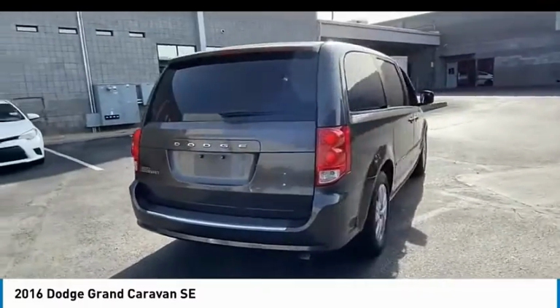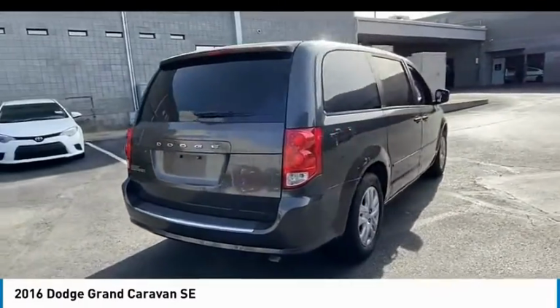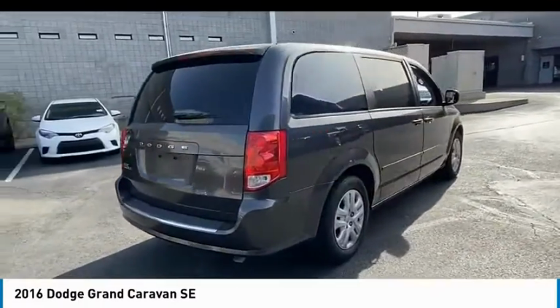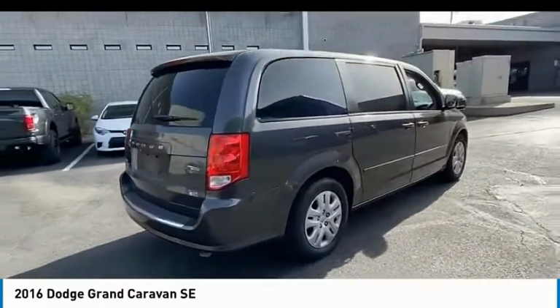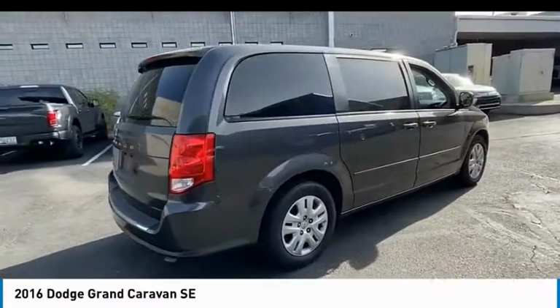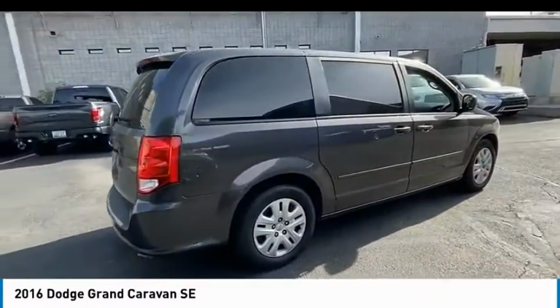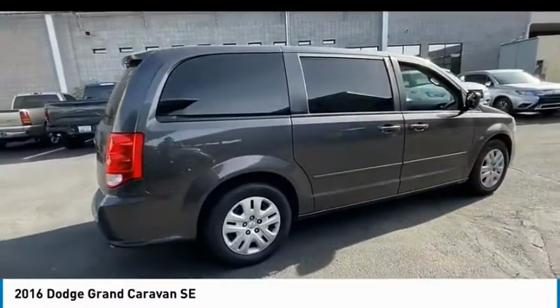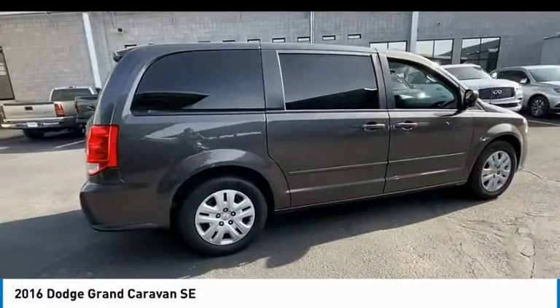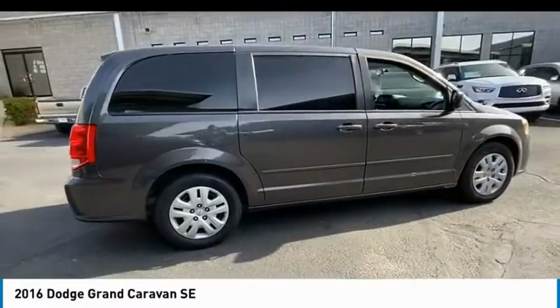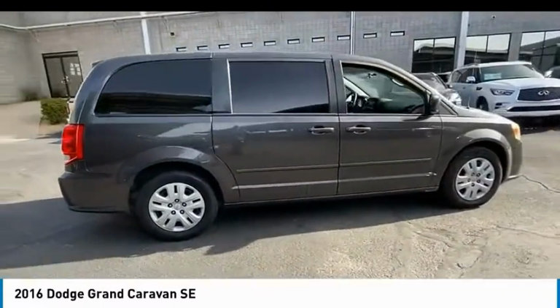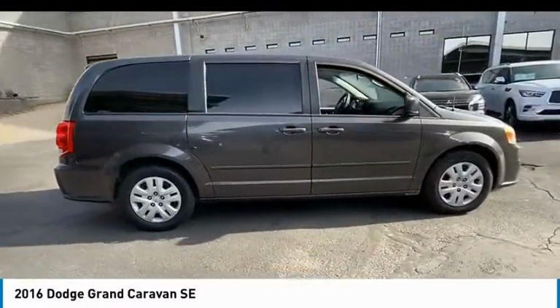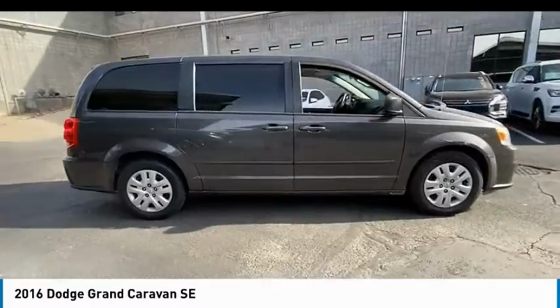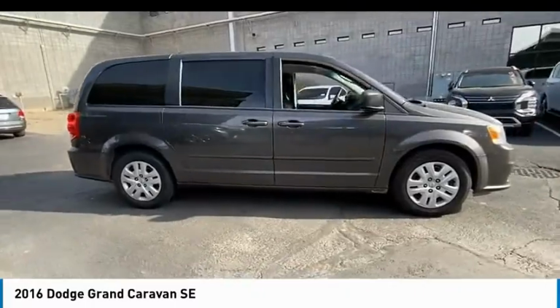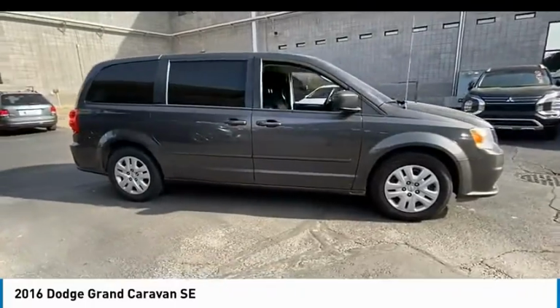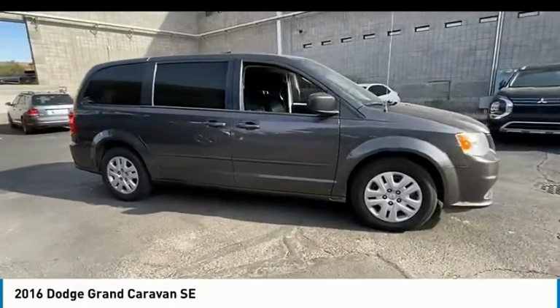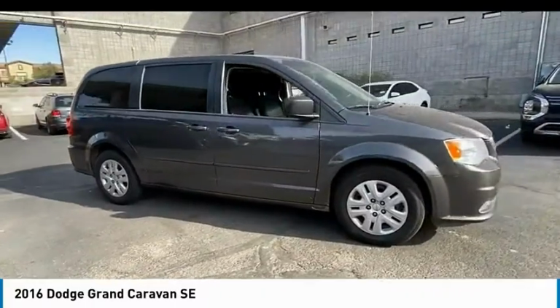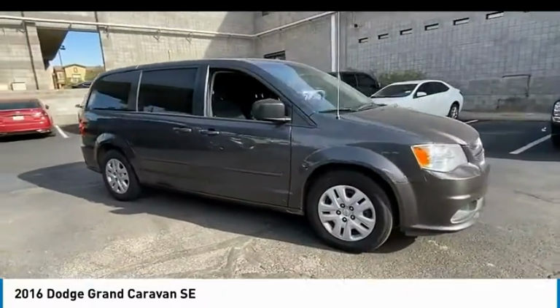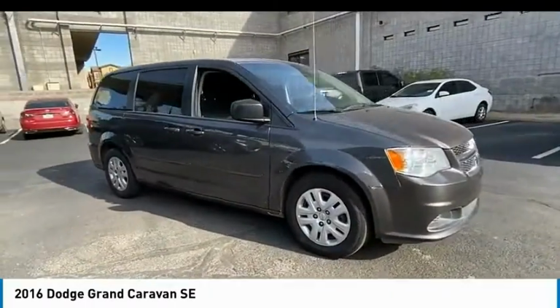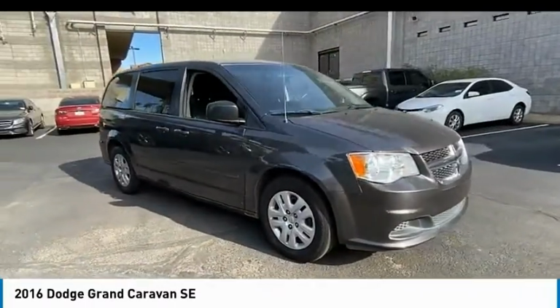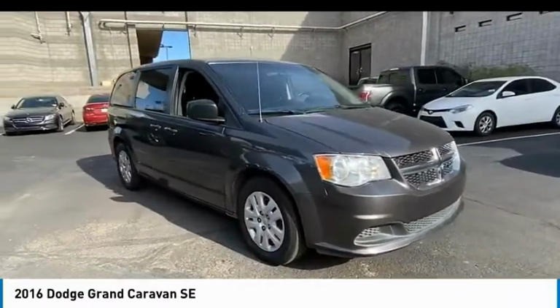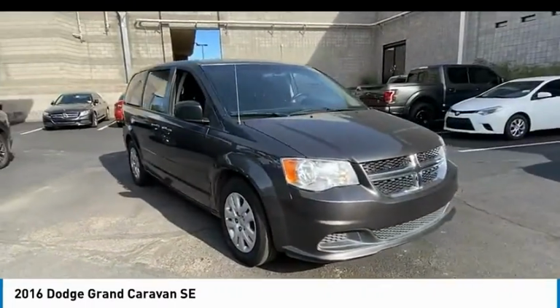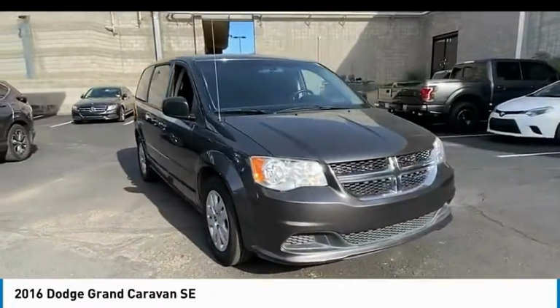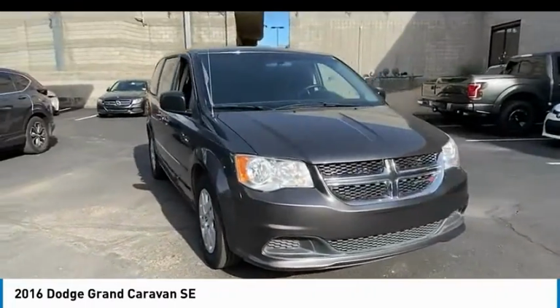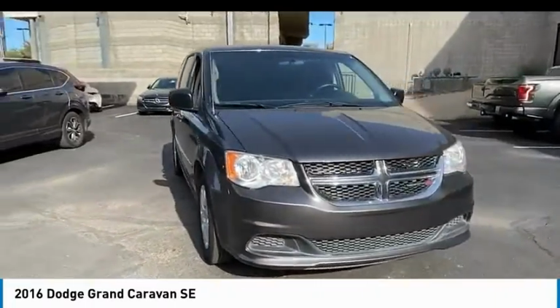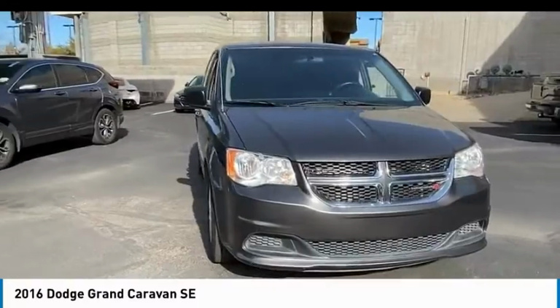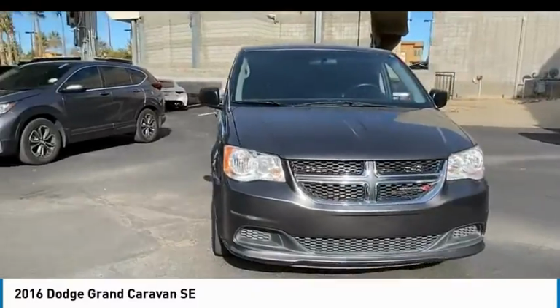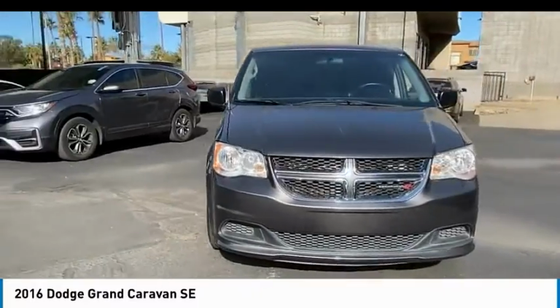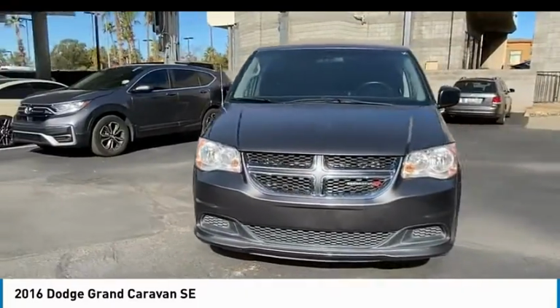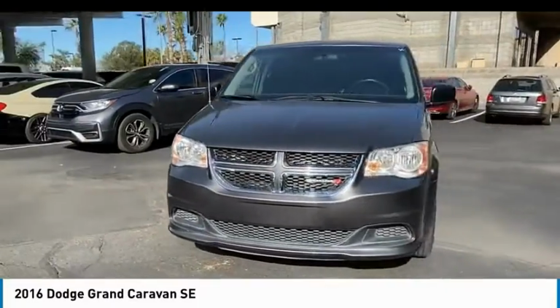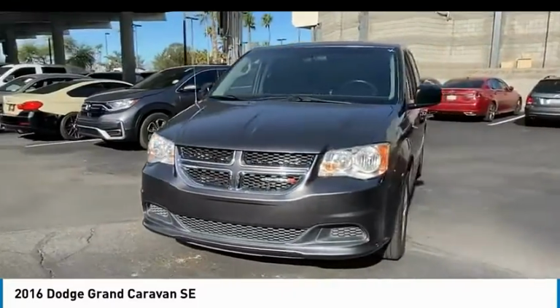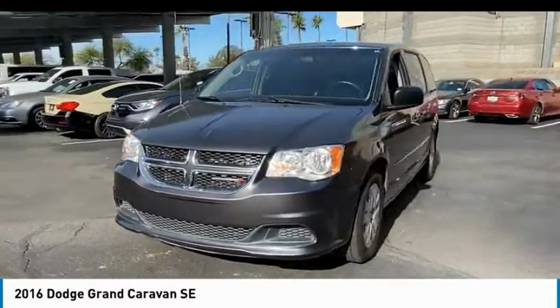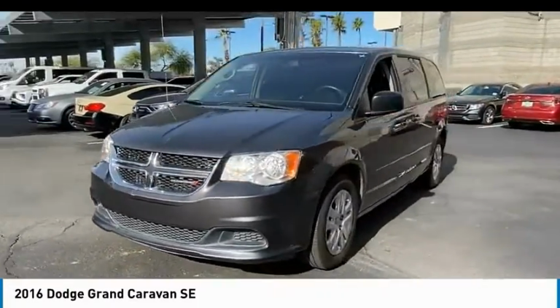Its vast interior is widely praised, with an innovative seating arrangement, versatile cargo storage, and enough entertainment features to keep the kids entertained on road trips. This vehicle has less than 75,000 miles.